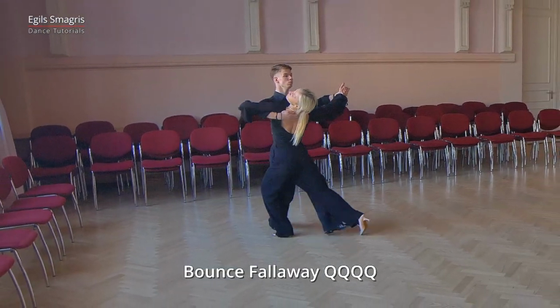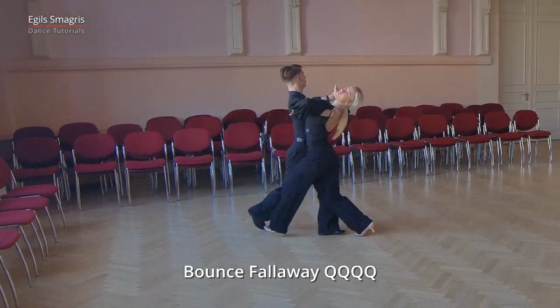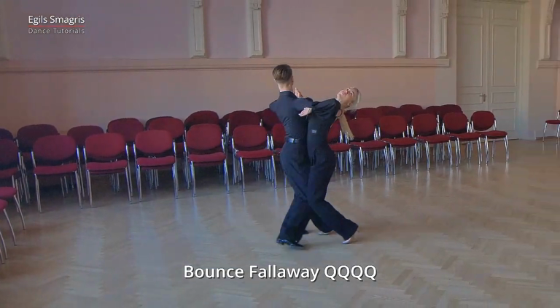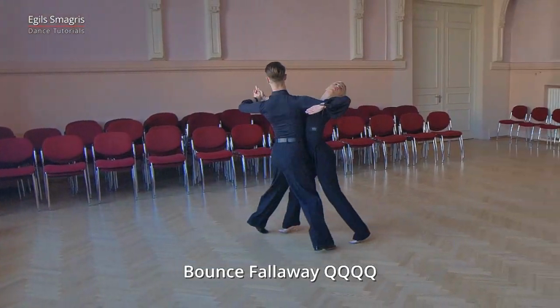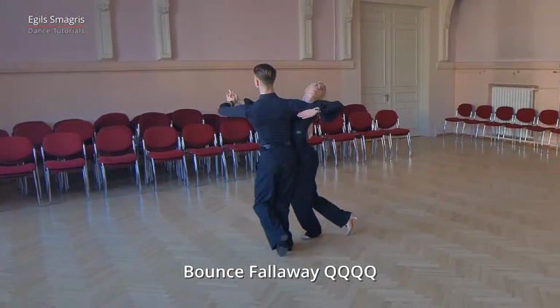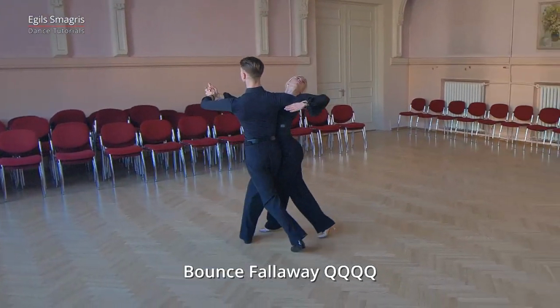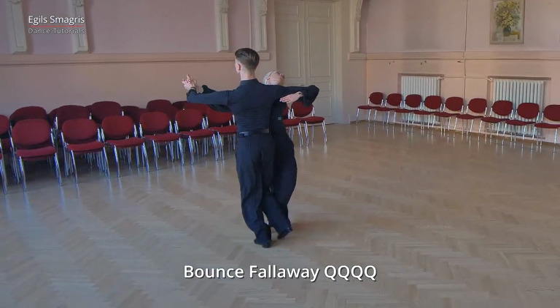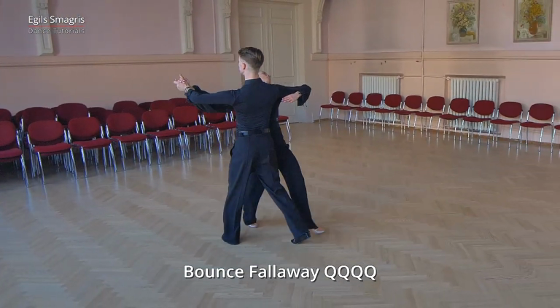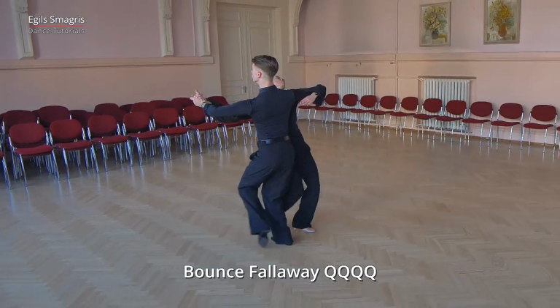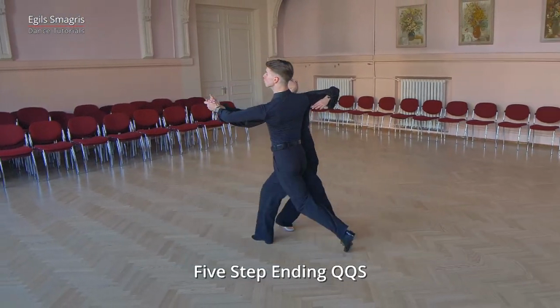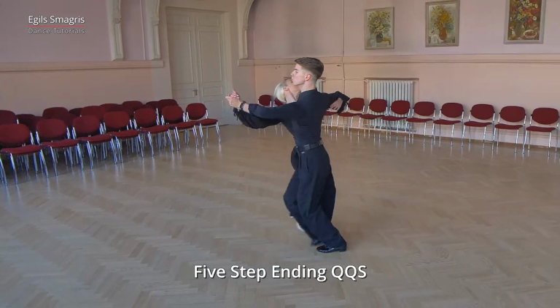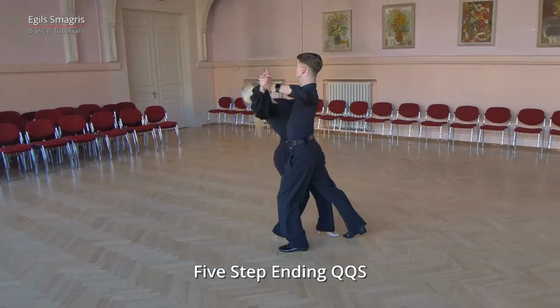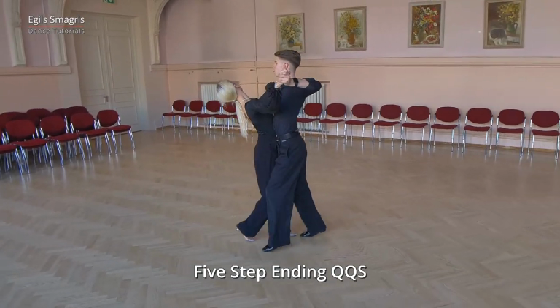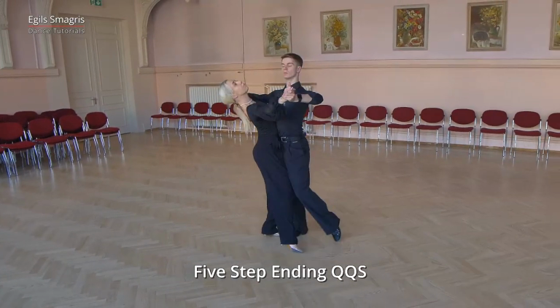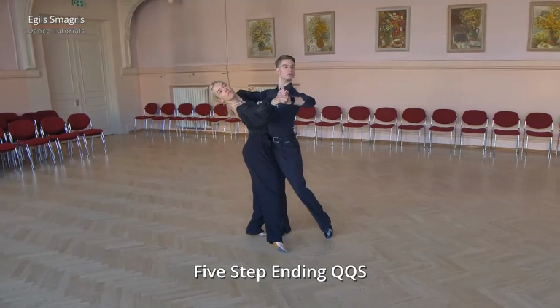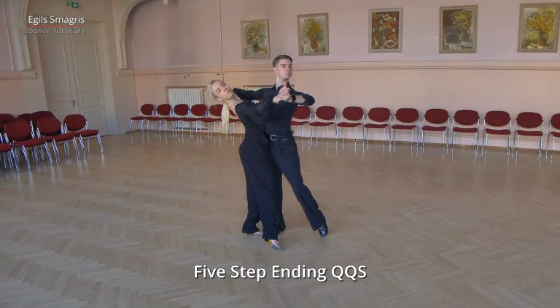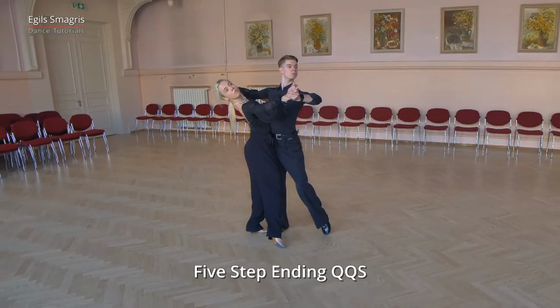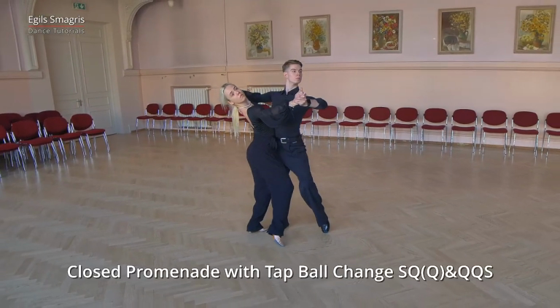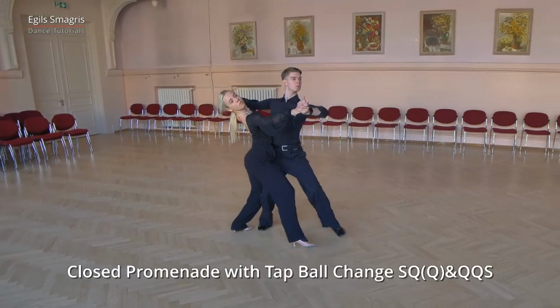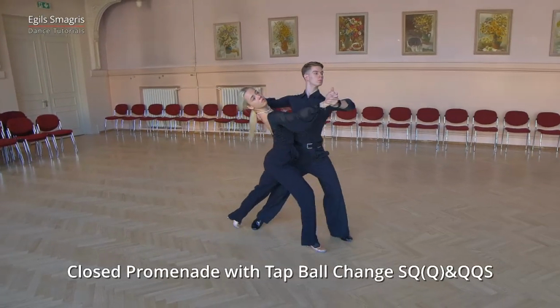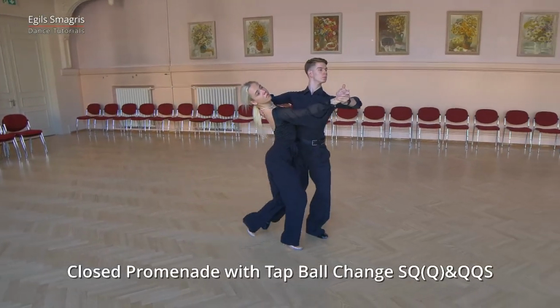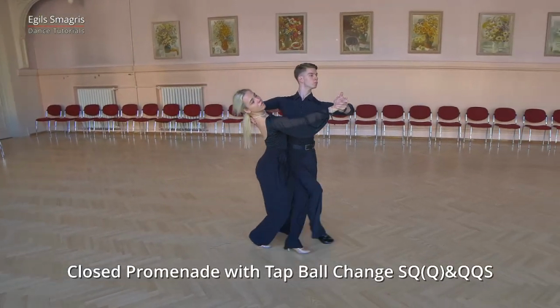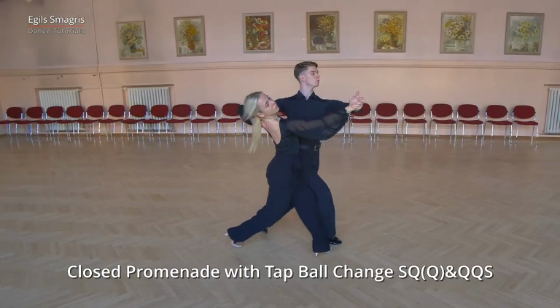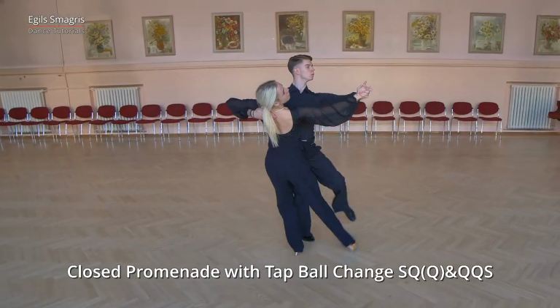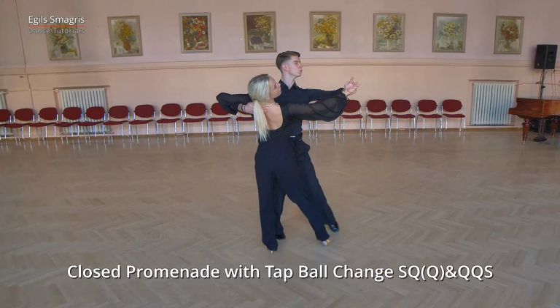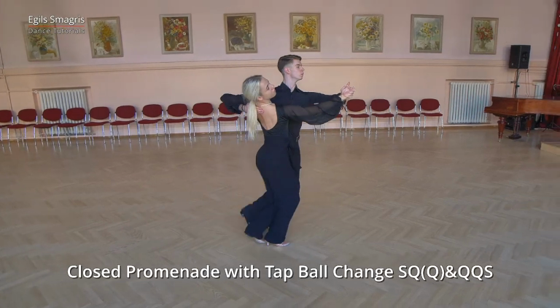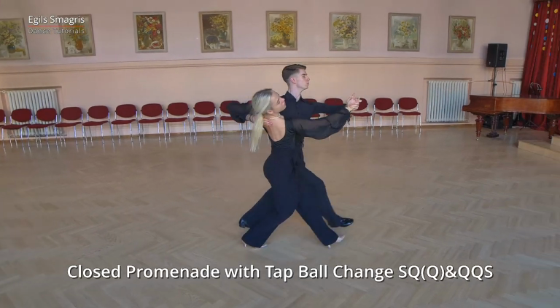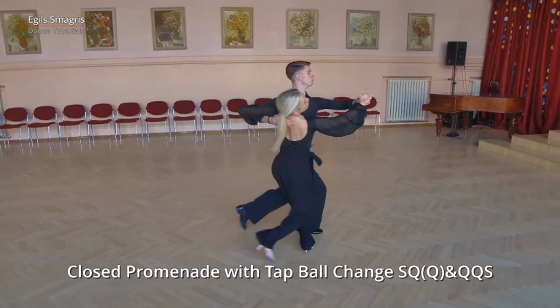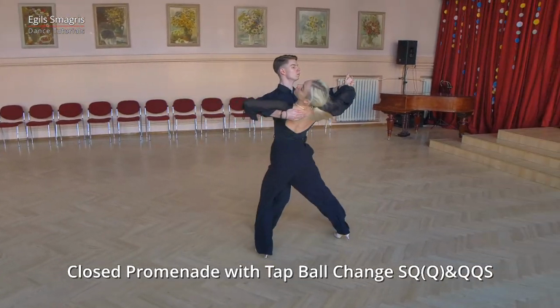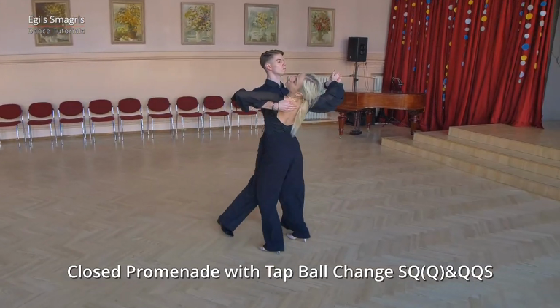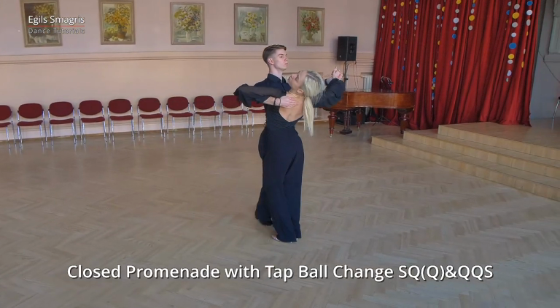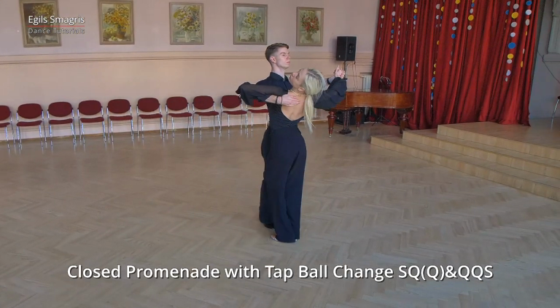Quick, quick, quick, quick, quick, quick, slow, slow, quick, quick, and quick, quick, slow.